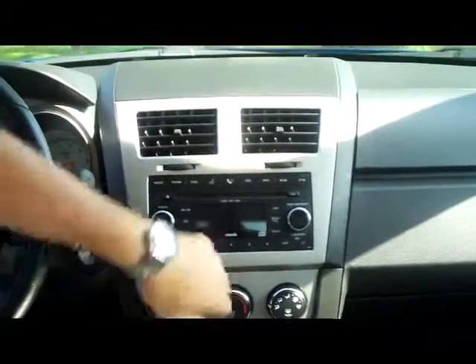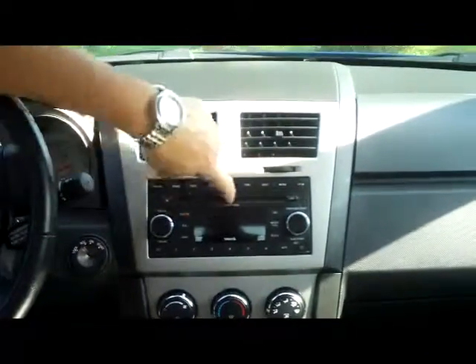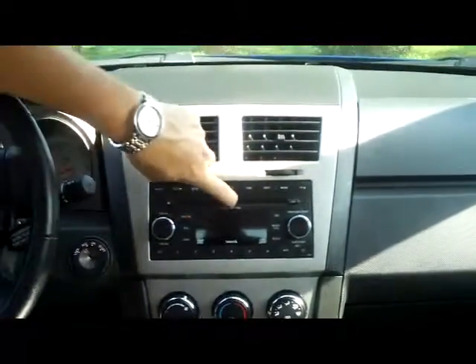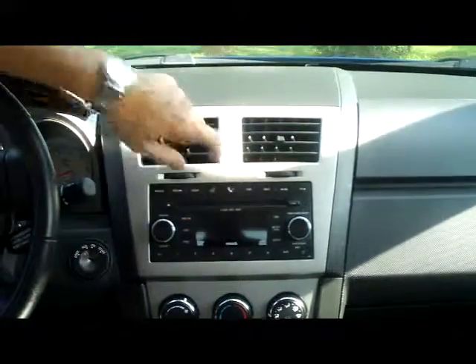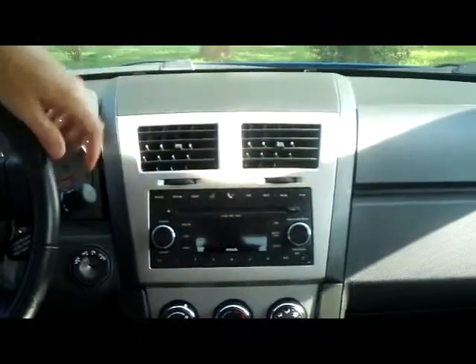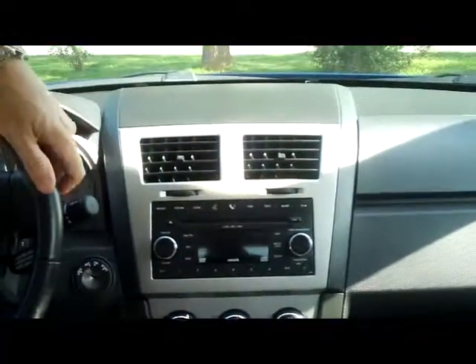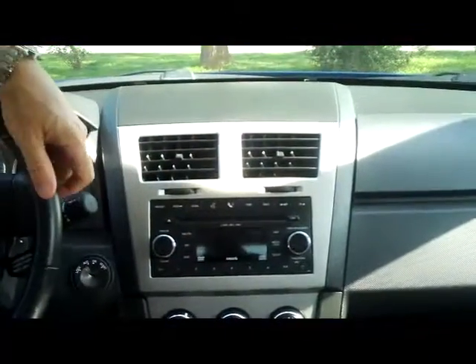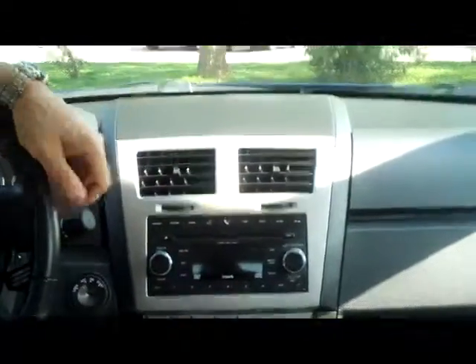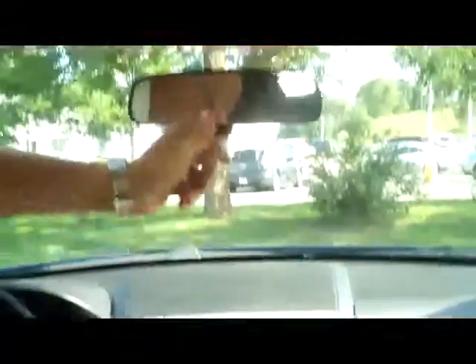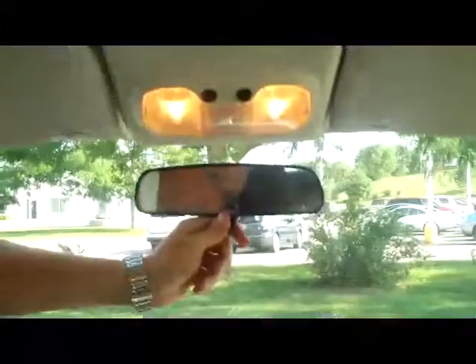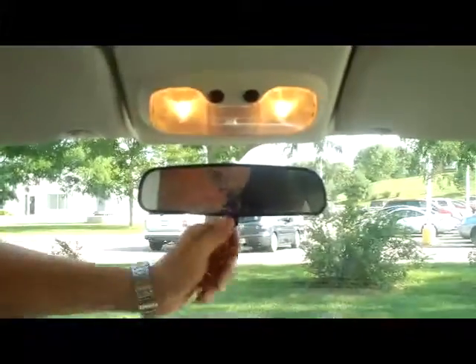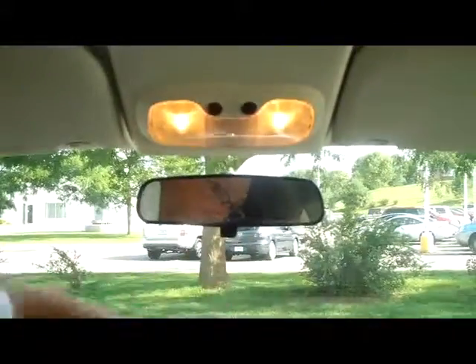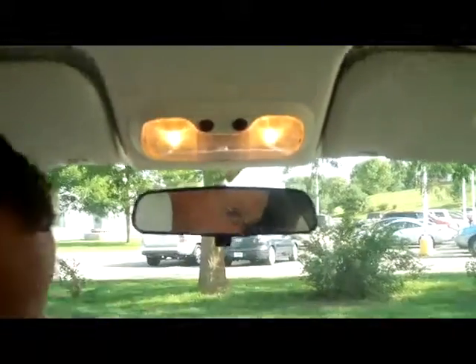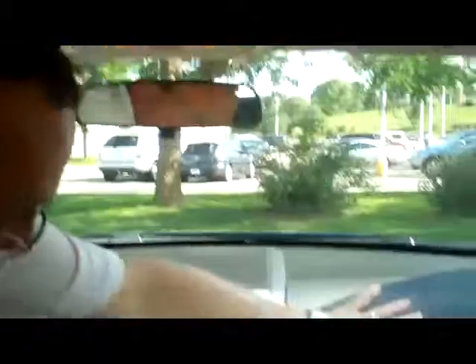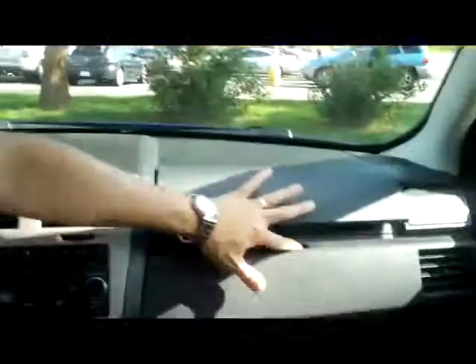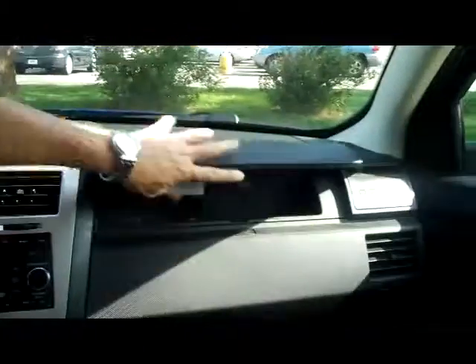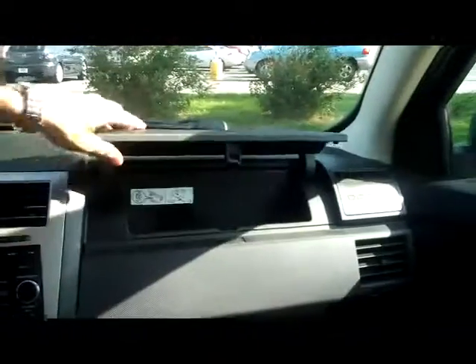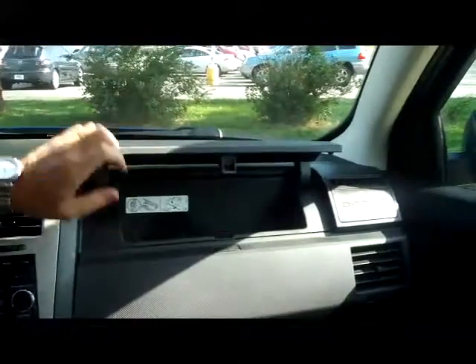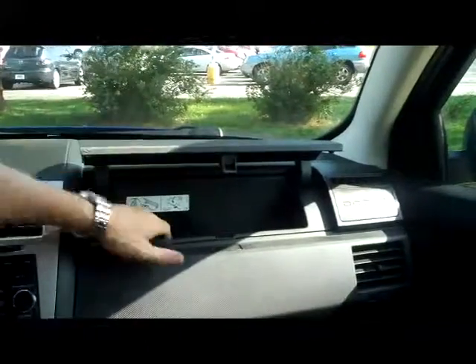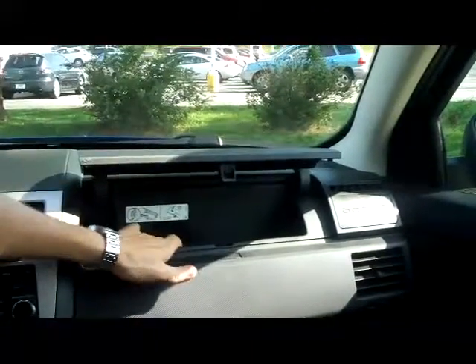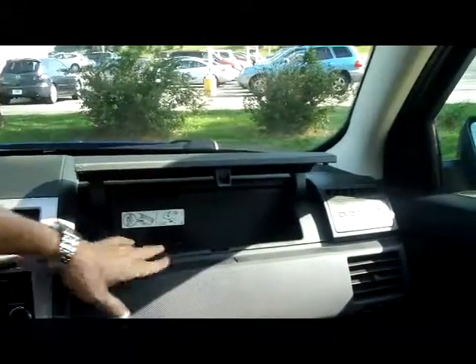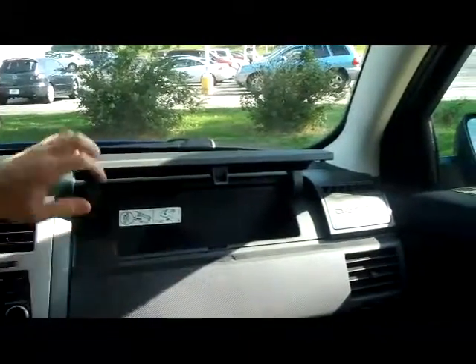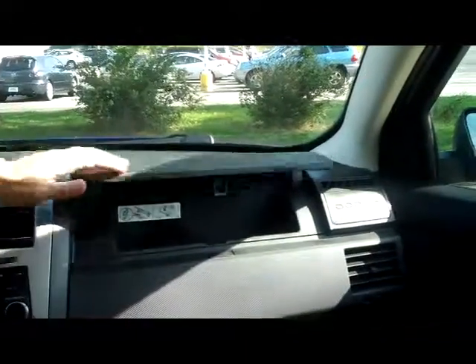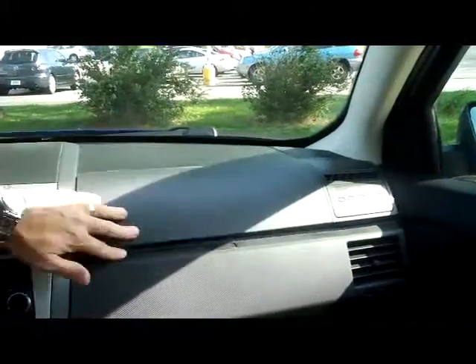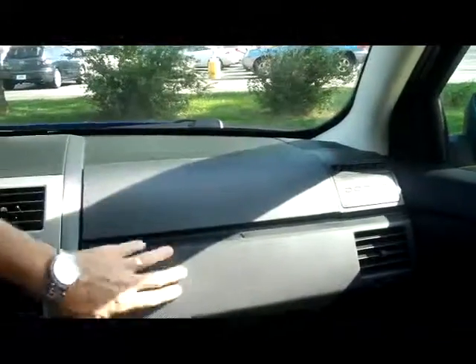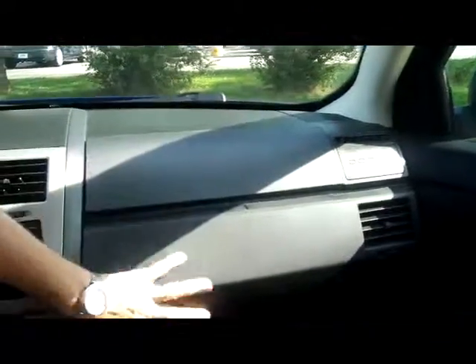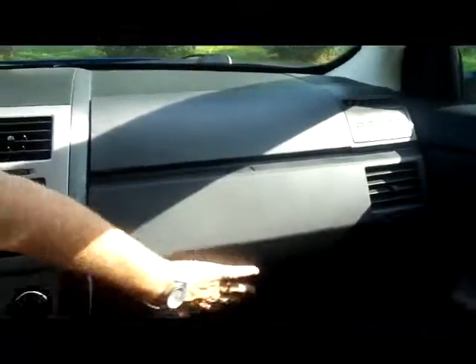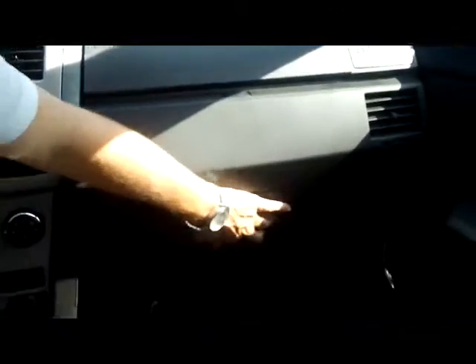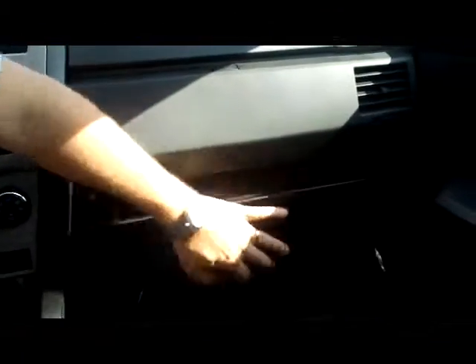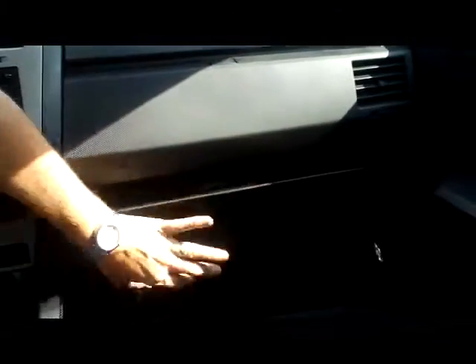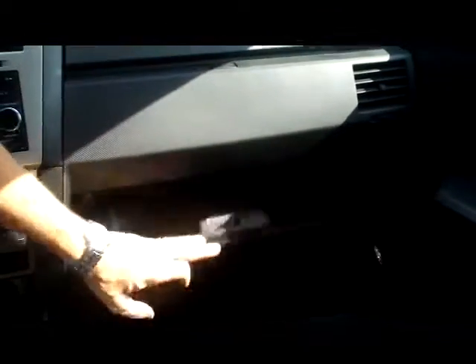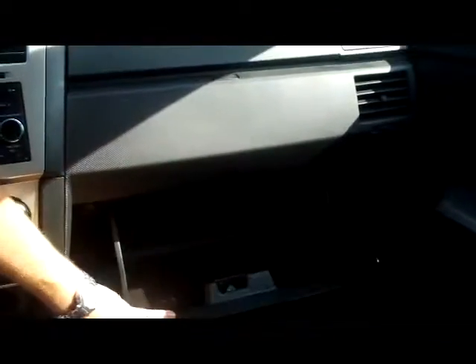AM FM CD player, day night mirror, and you also have the glove box — it'll hold sodas to keep them cool. Nice big glove box.